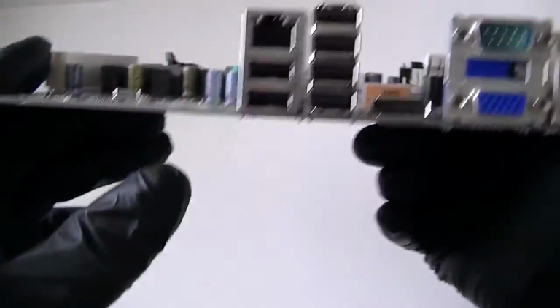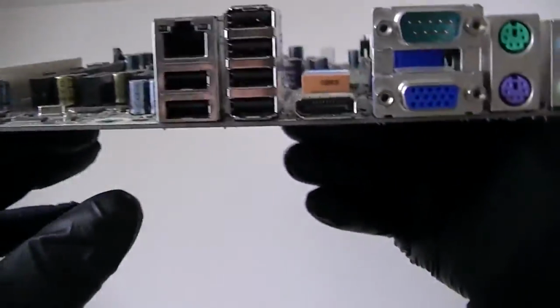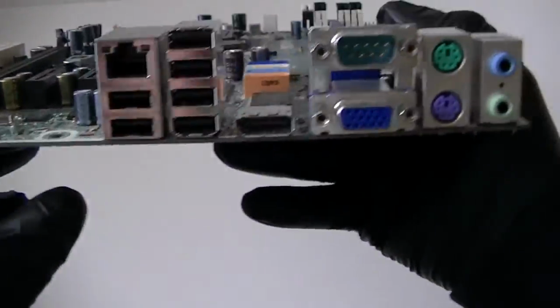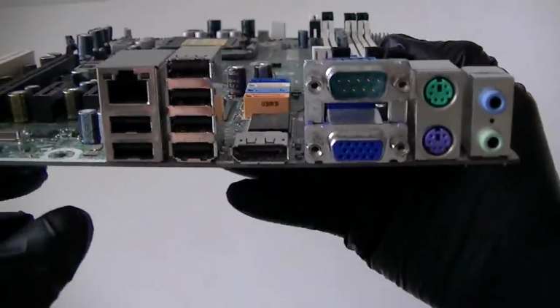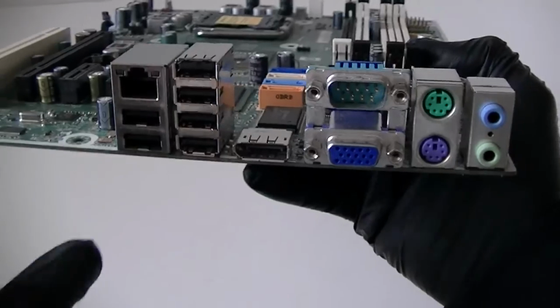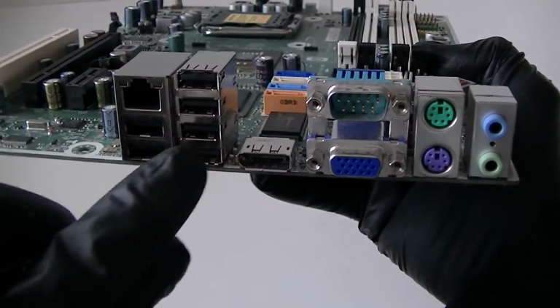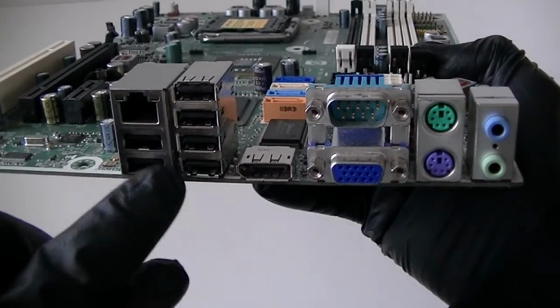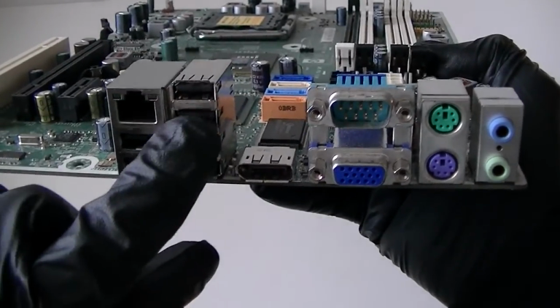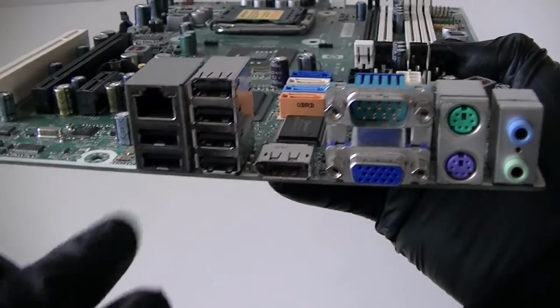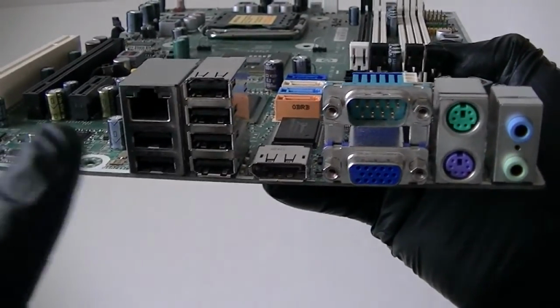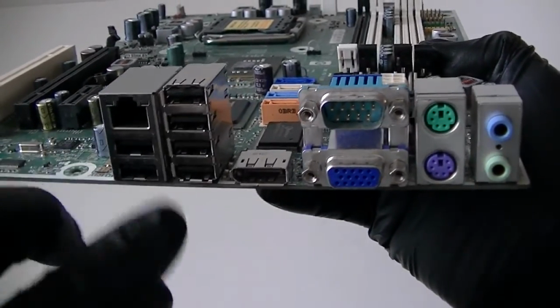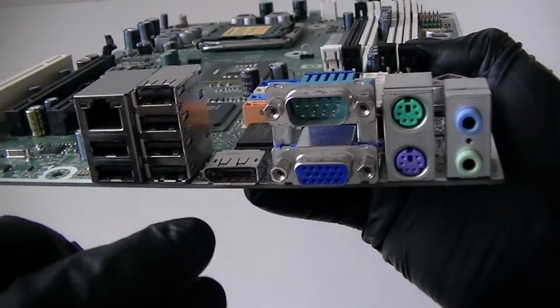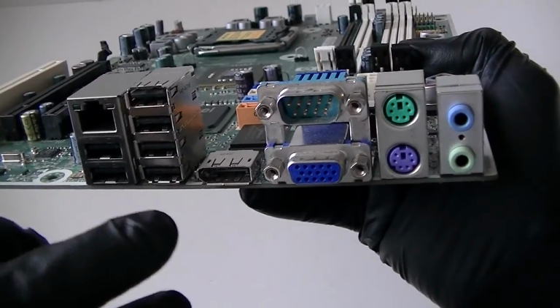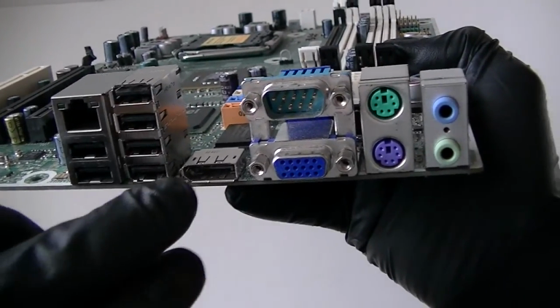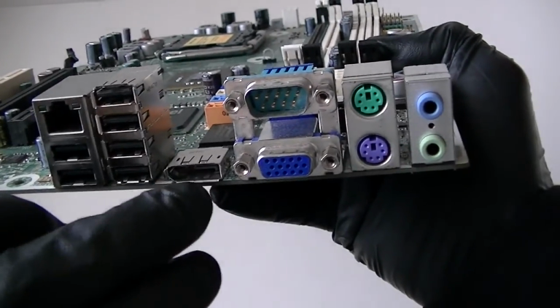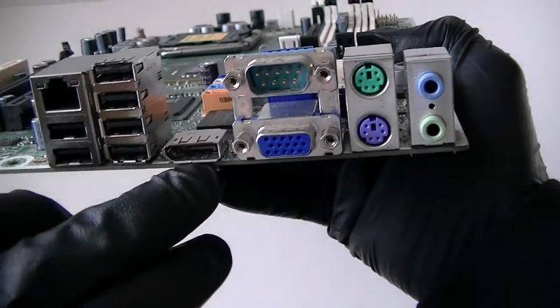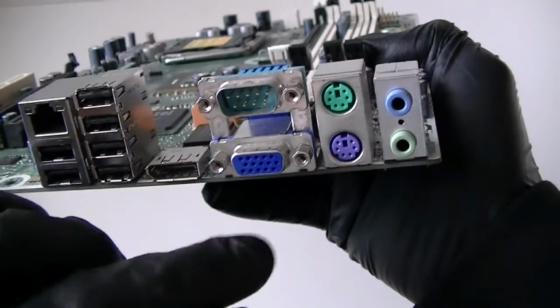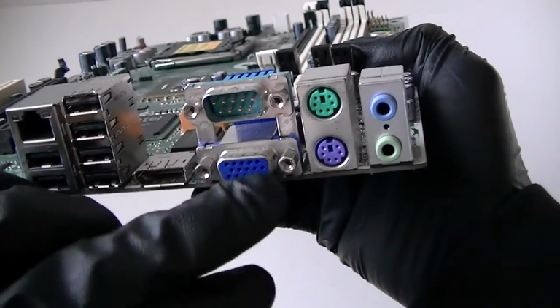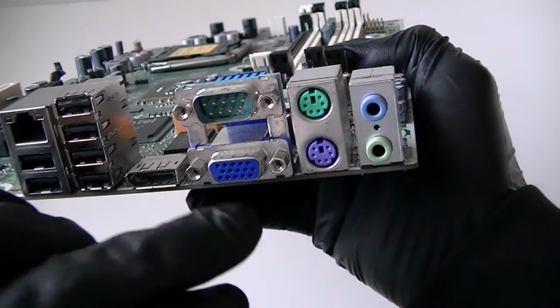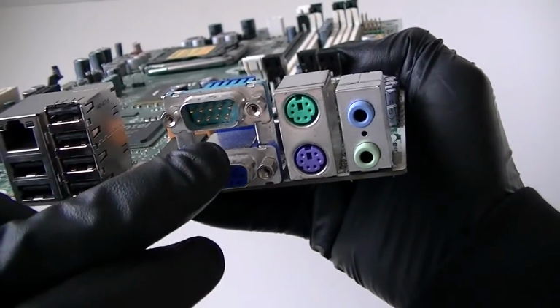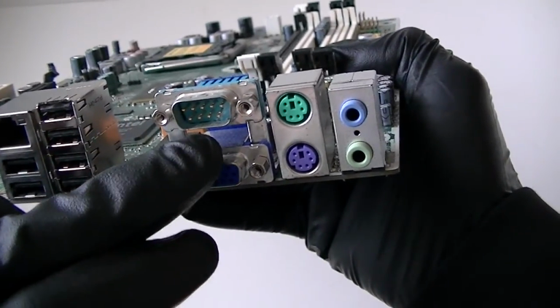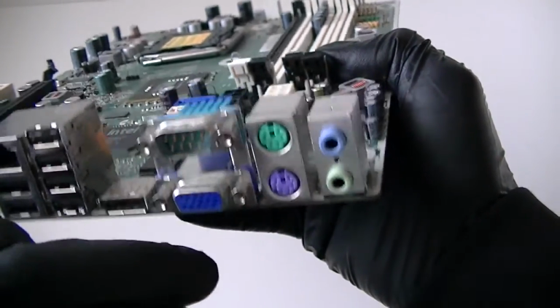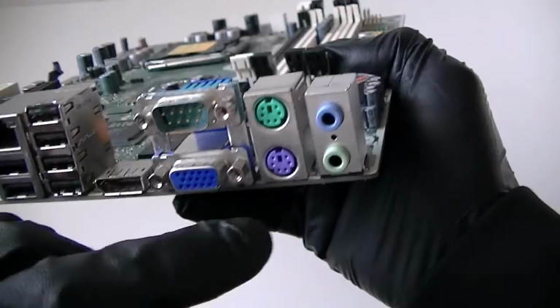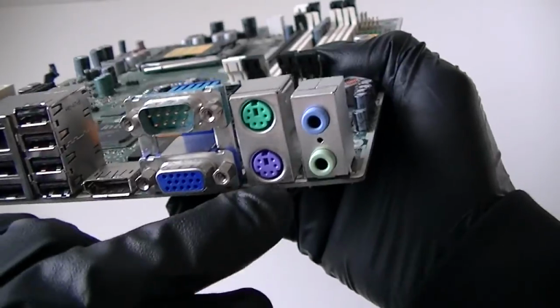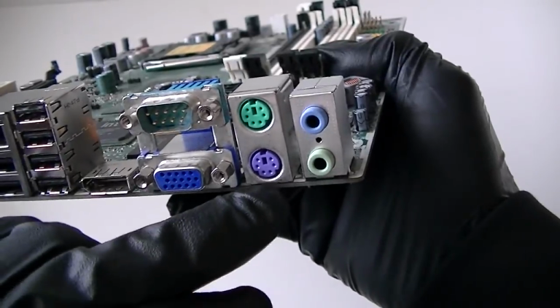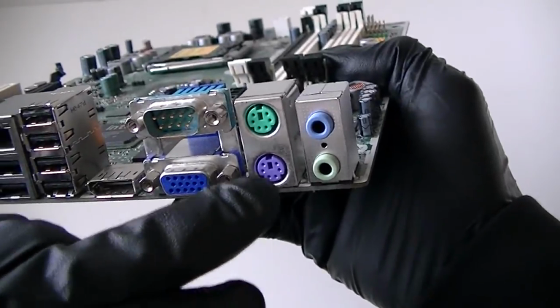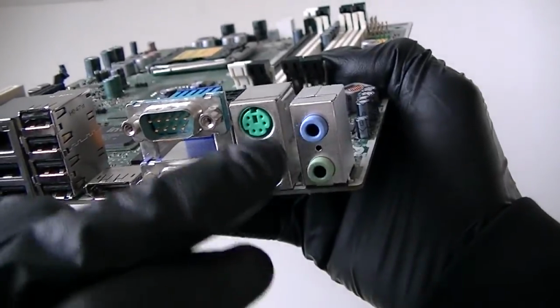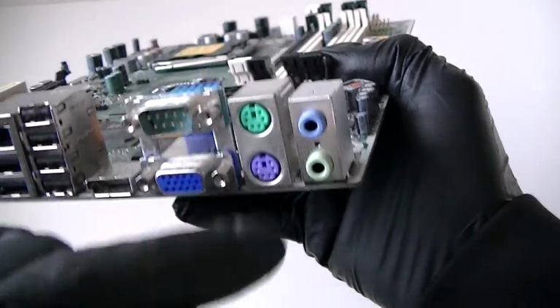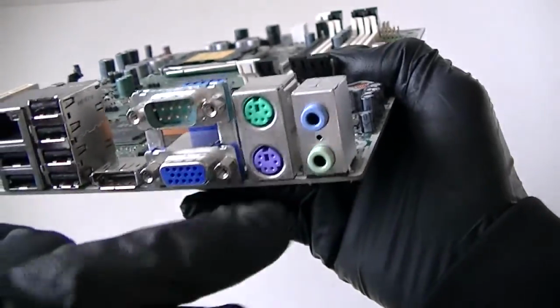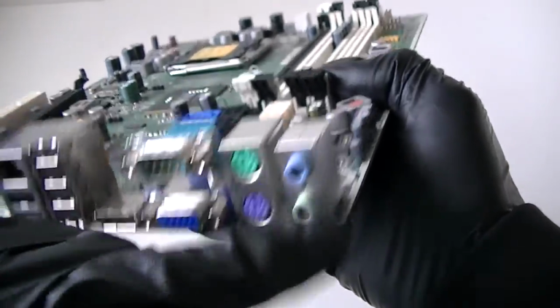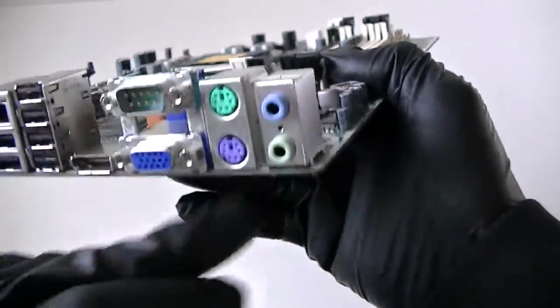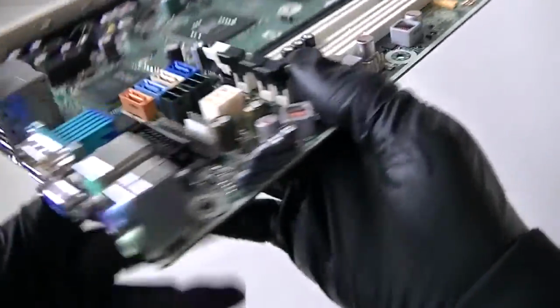On the rear I/O there are six USB 2.0 ports, a LAN port, a display port, a VGA port, a serial port, and a PS/2 connection for the keyboard and mouse, plus audio ports.